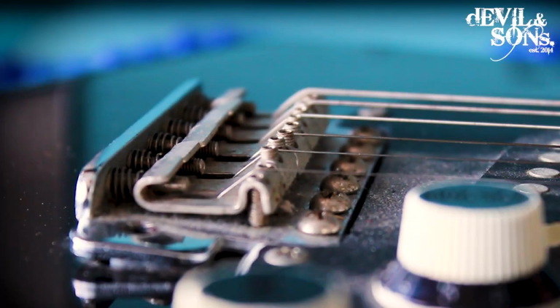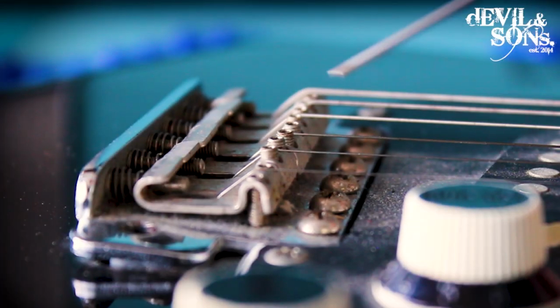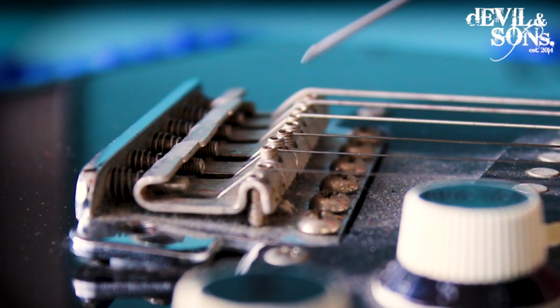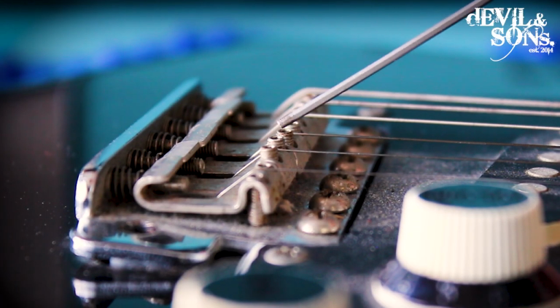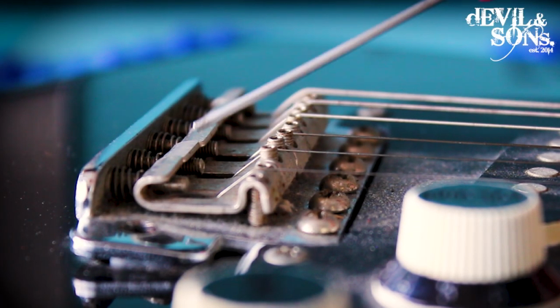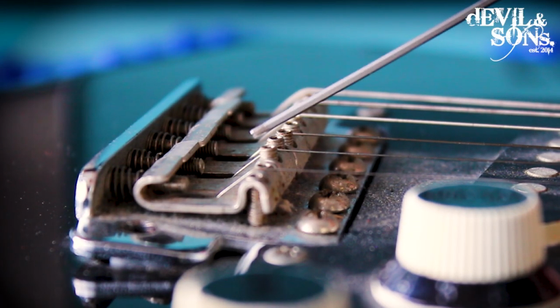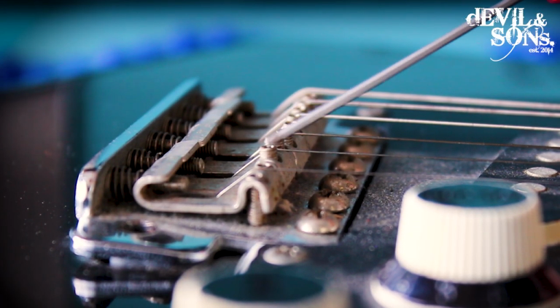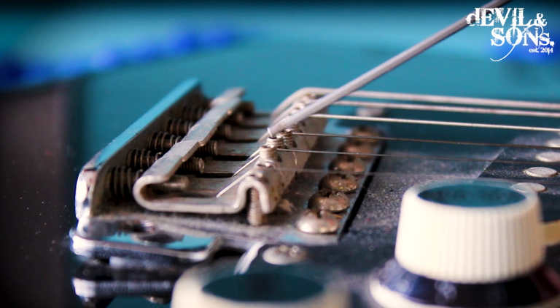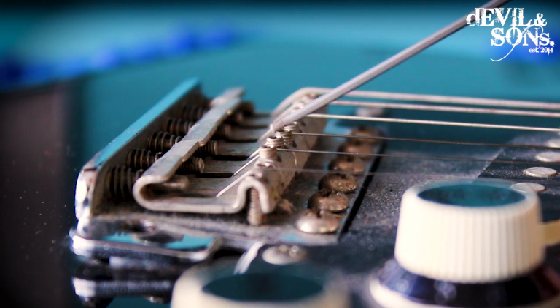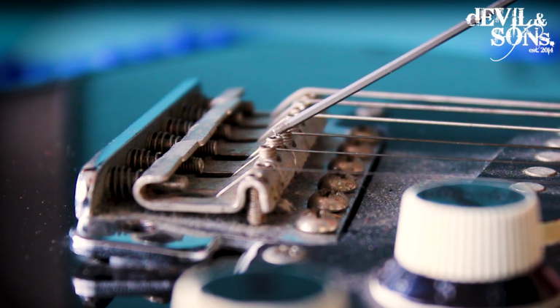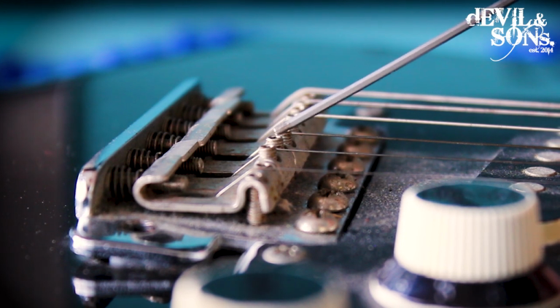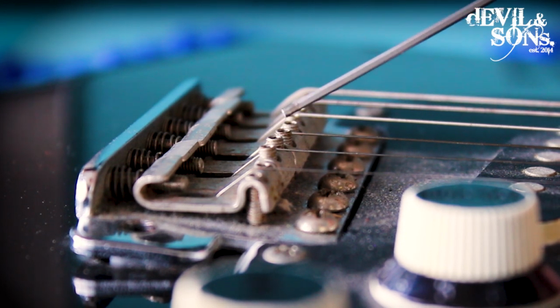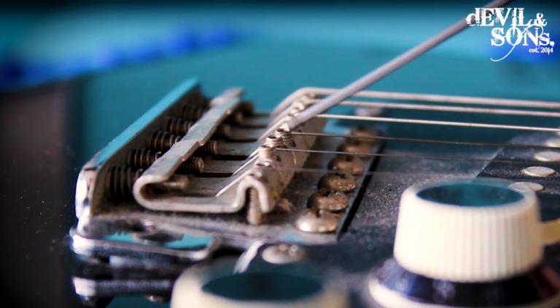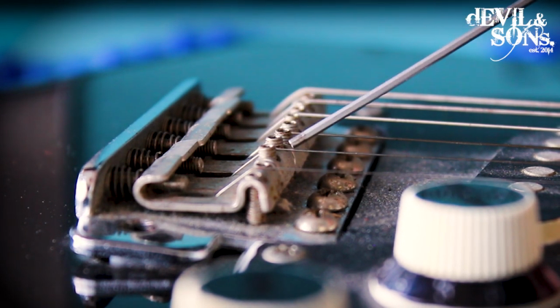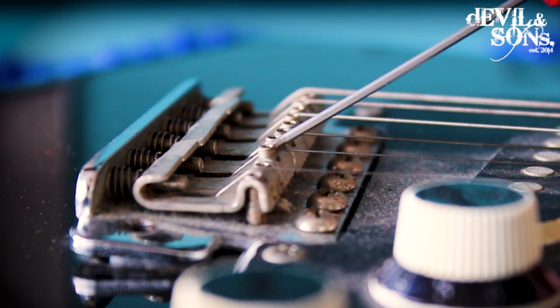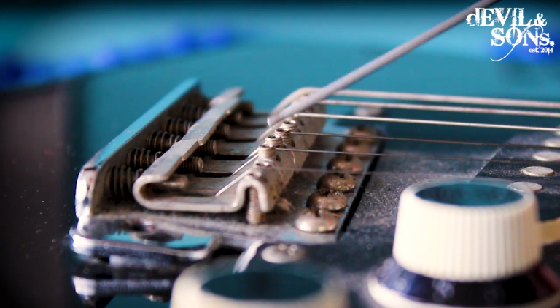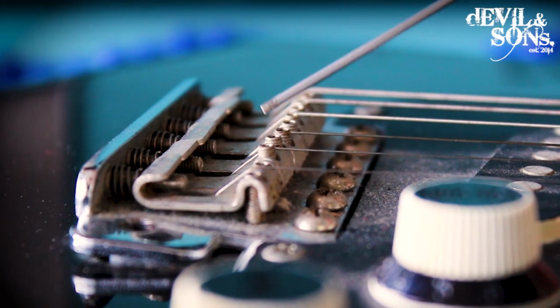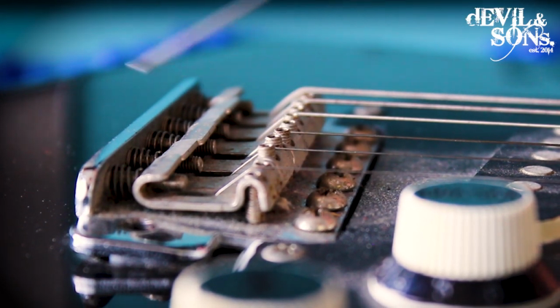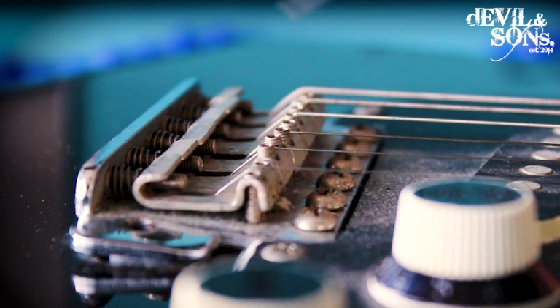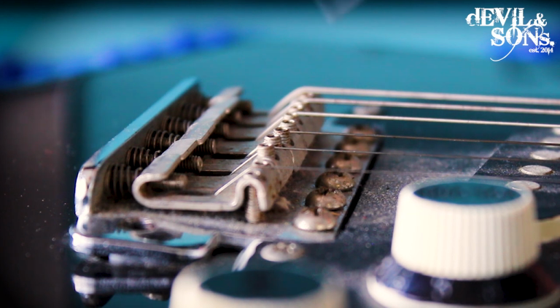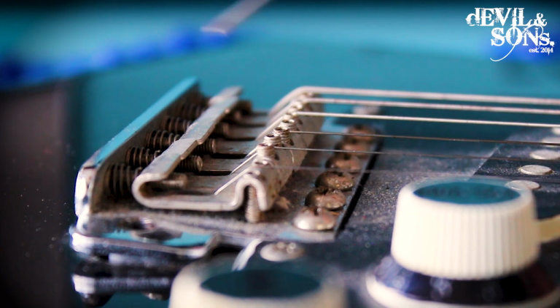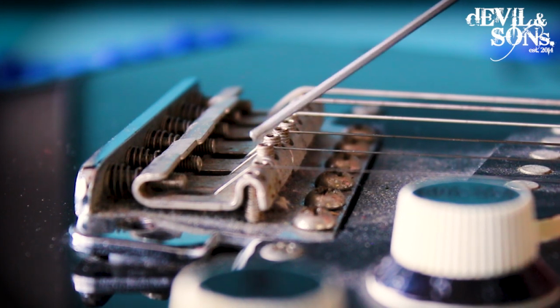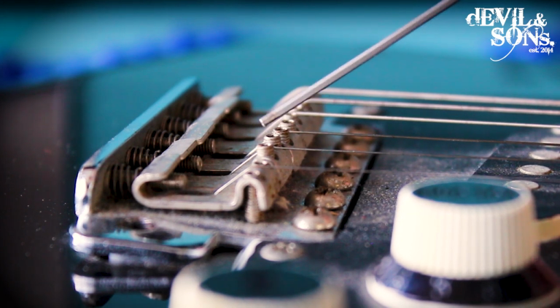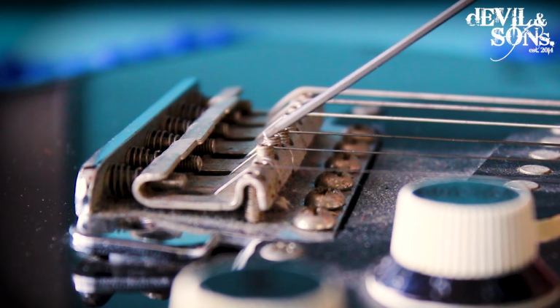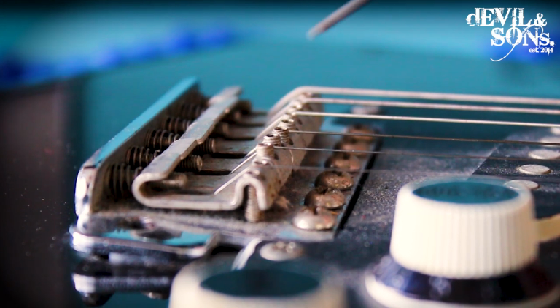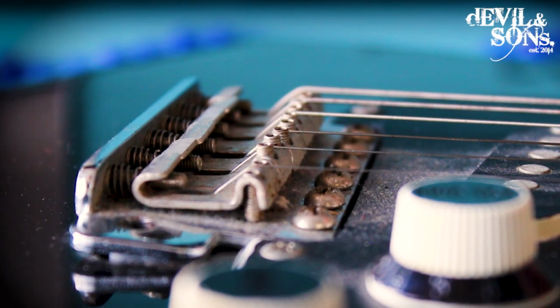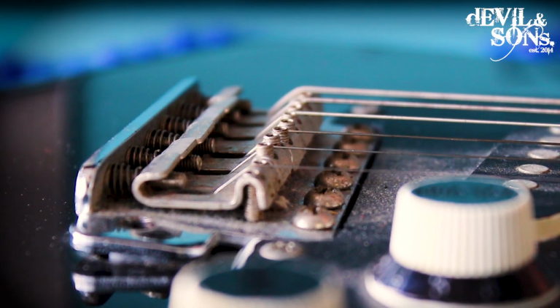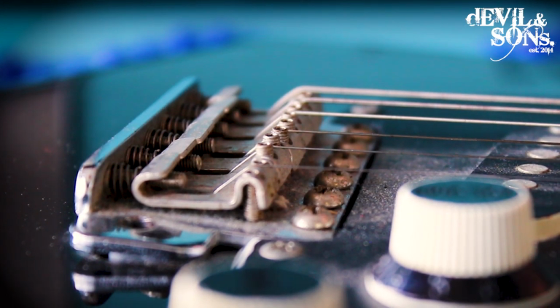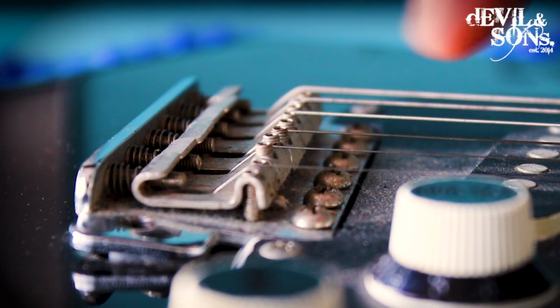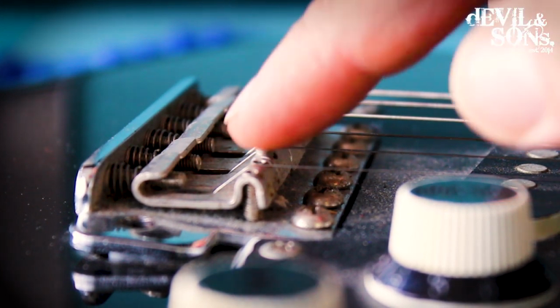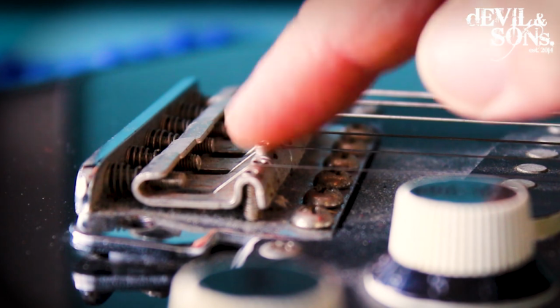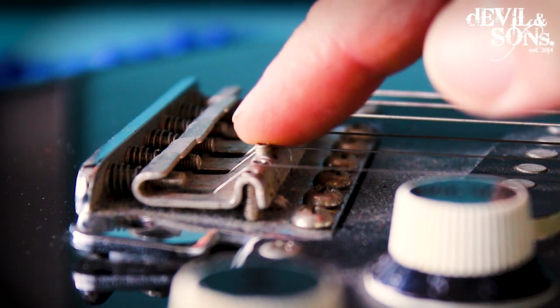Here we can see that on this guitar each saddle has got two screws on it — they adjust the height or the action of the string. Each guitar is going to have a different setup, so it might not always have two screws like this, but if it does, it's worth checking with your finger.